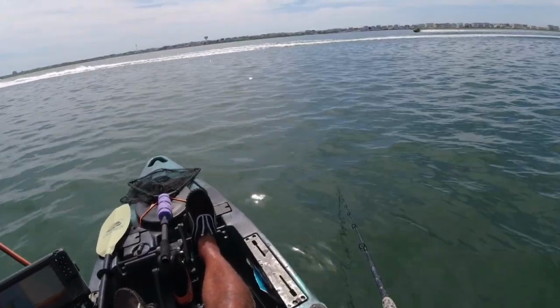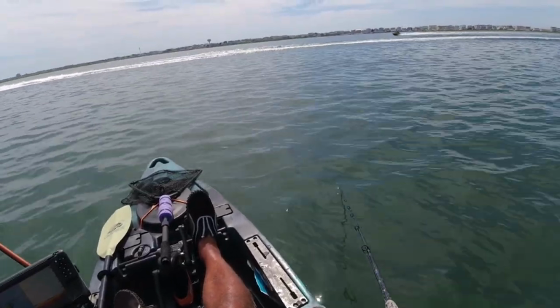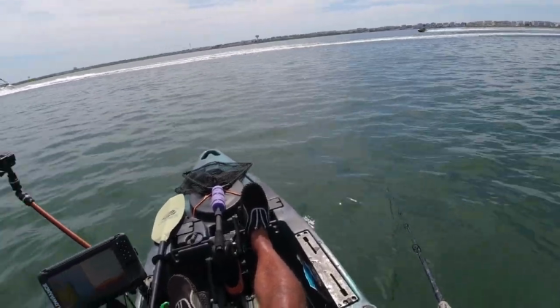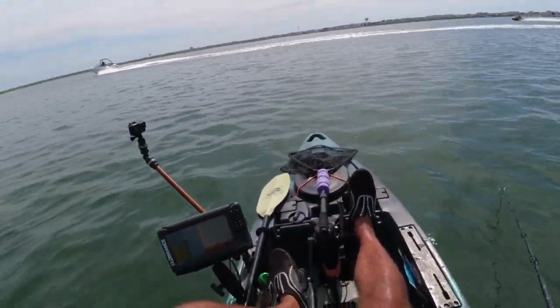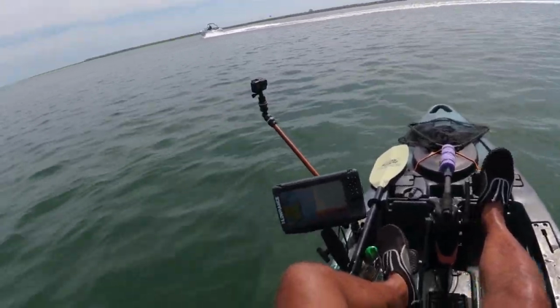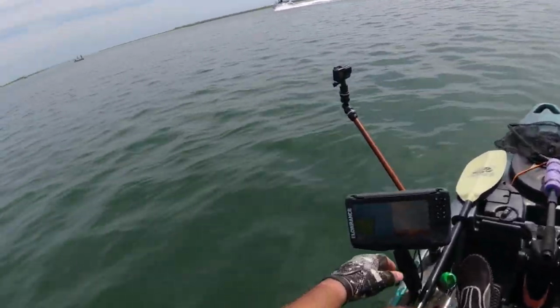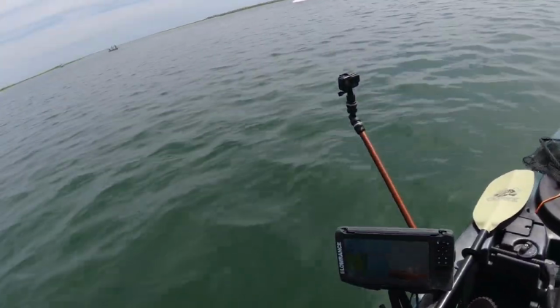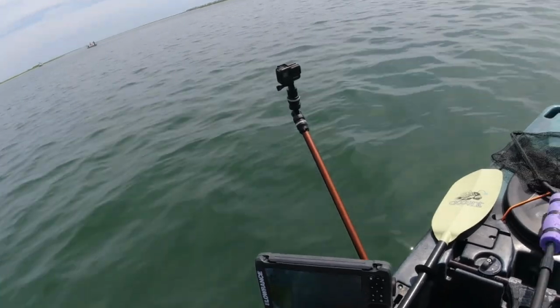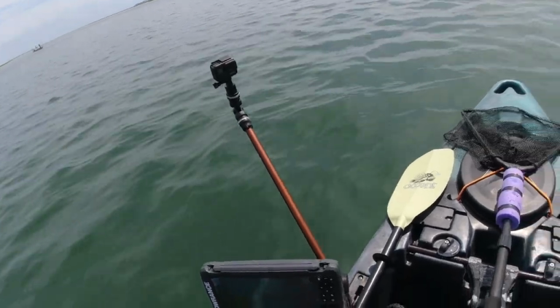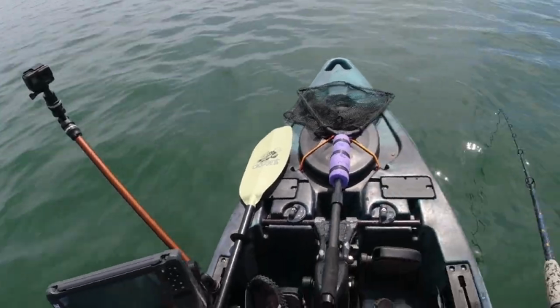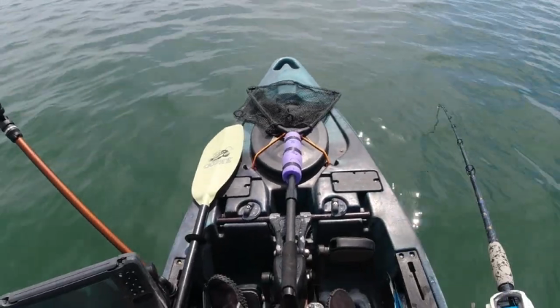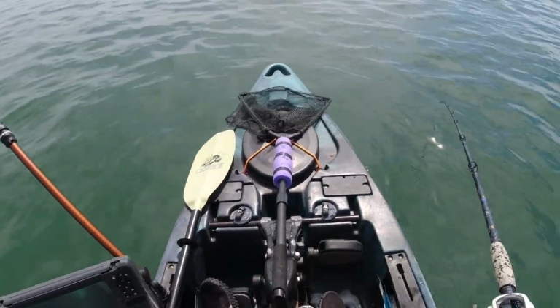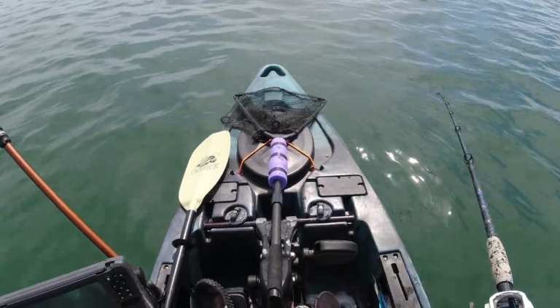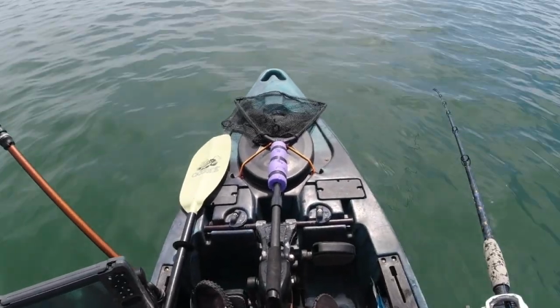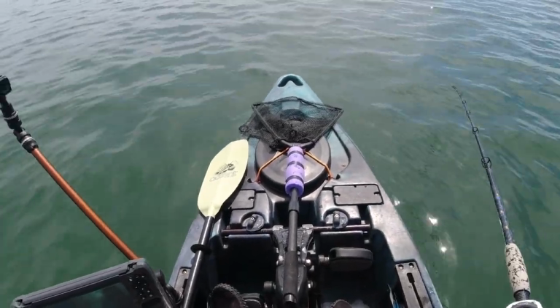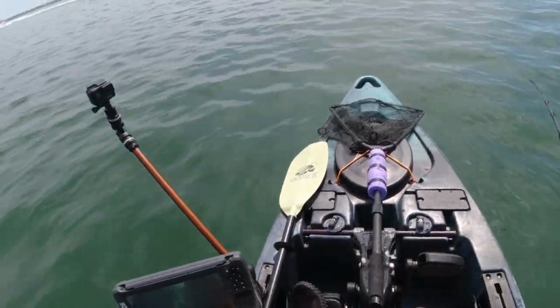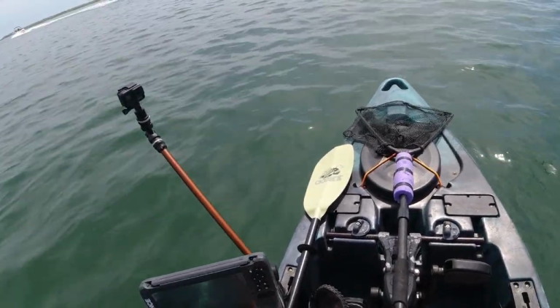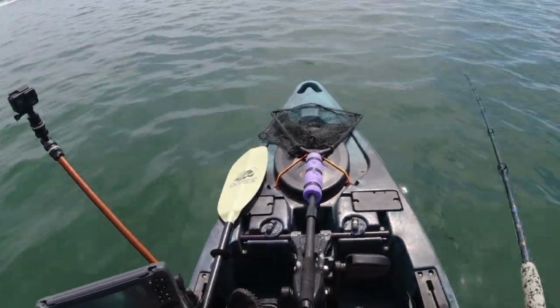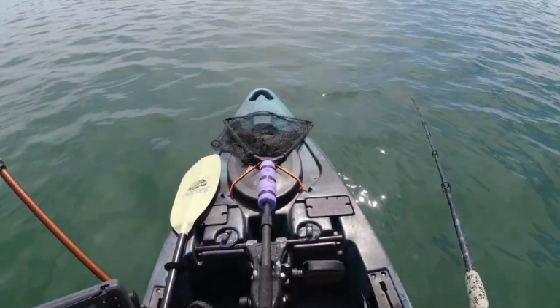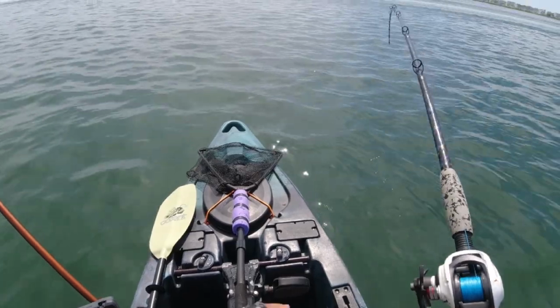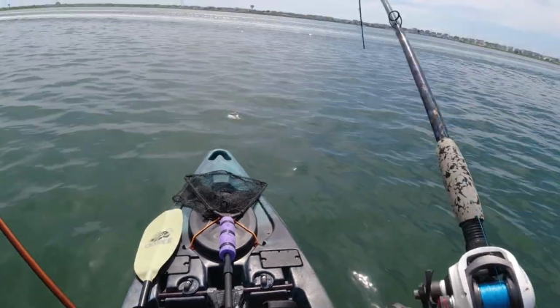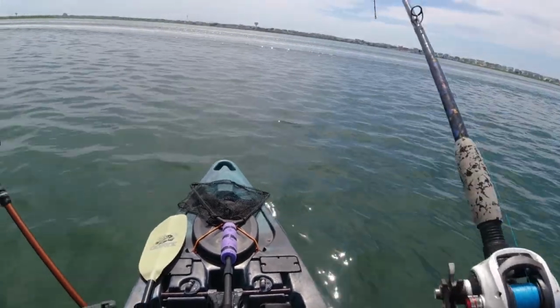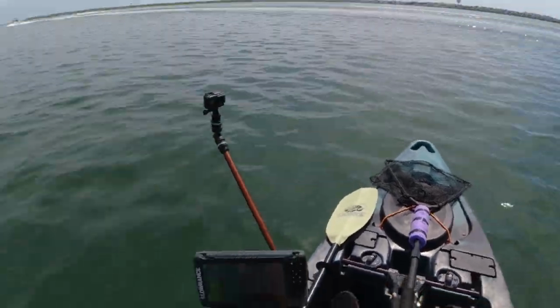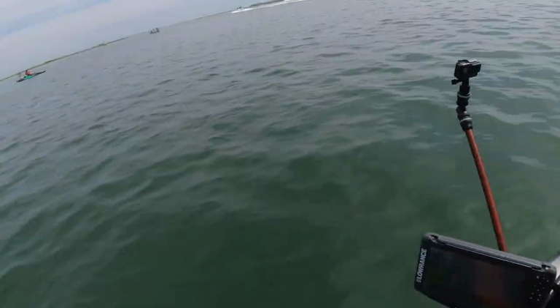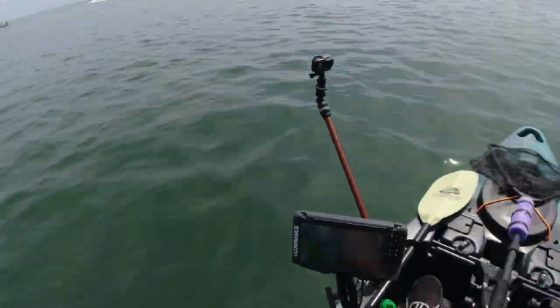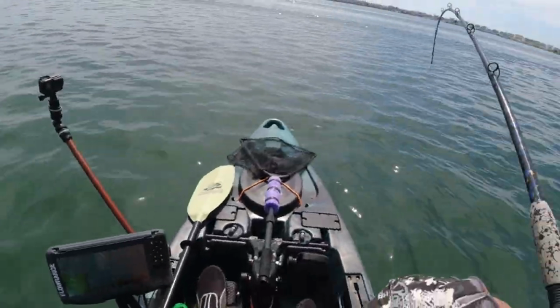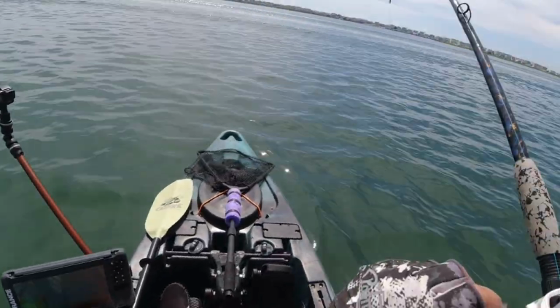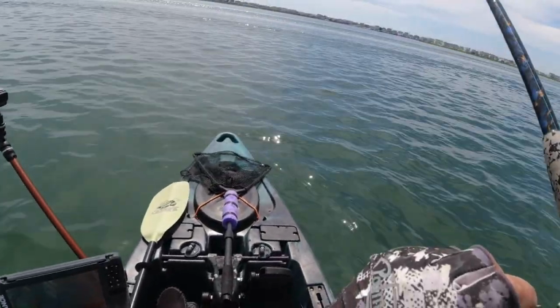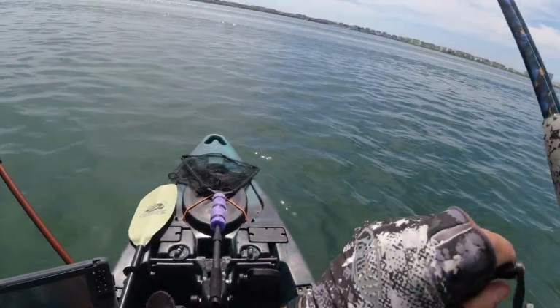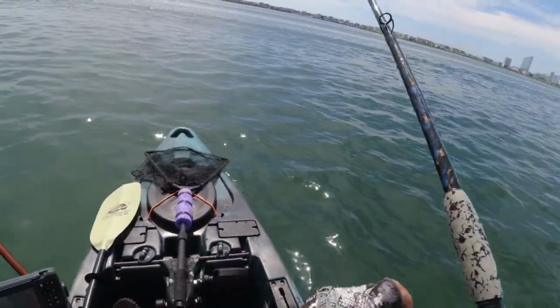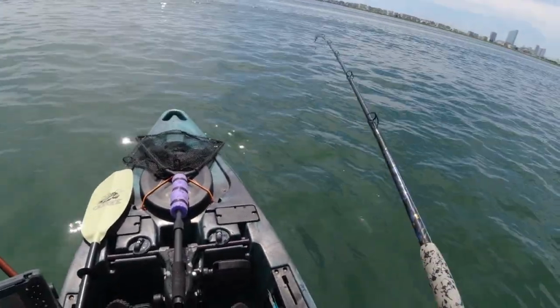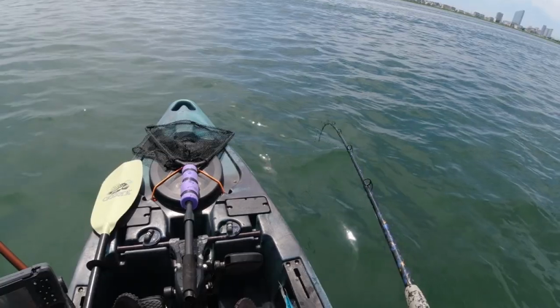Now we start to get into some better fish. Watch the bite on this one — it's different from that aggressive bite. It's just sitting on there, and I was slowly lifting it until I felt it off the bottom, then set the hook on it.